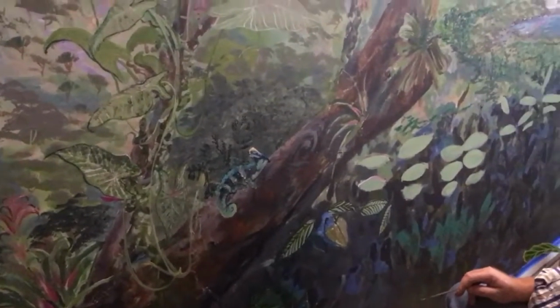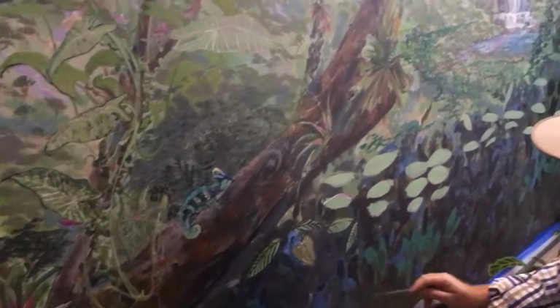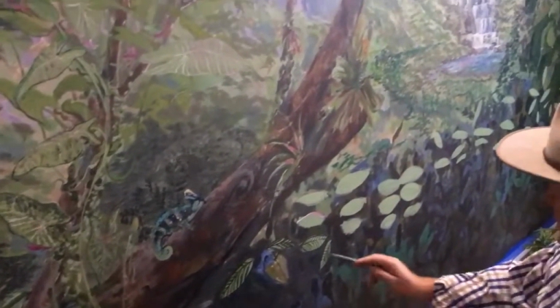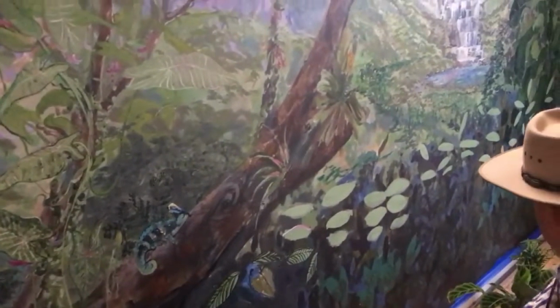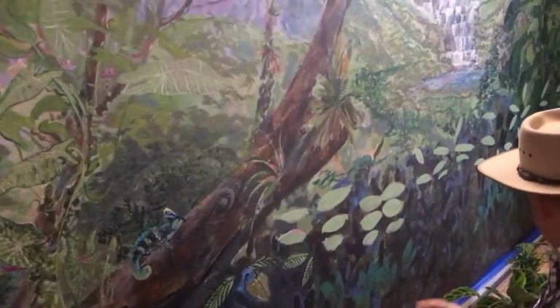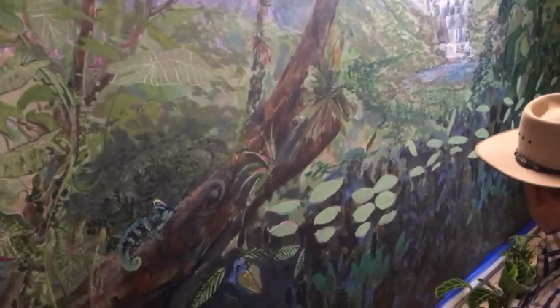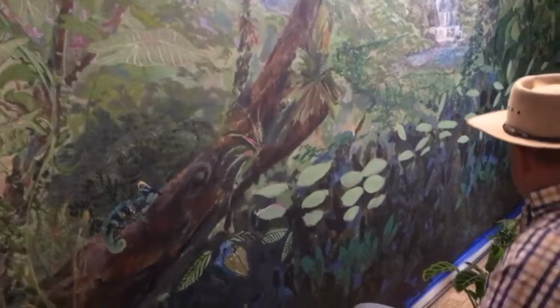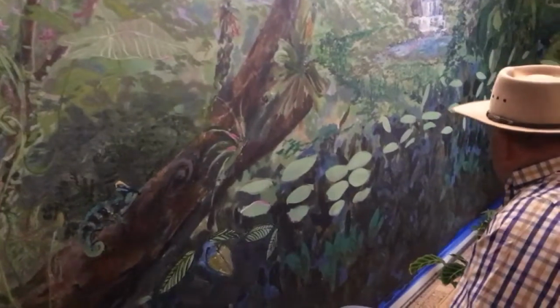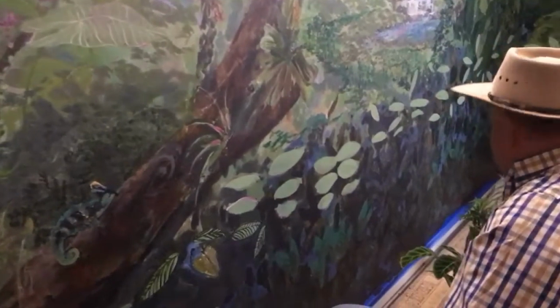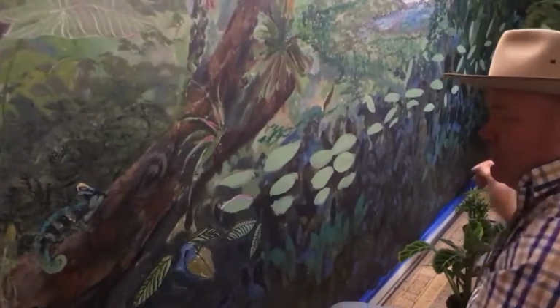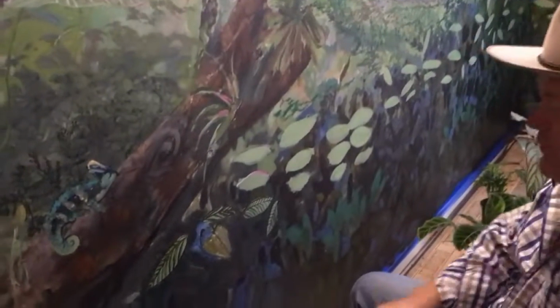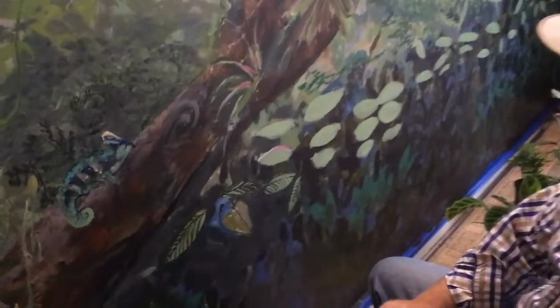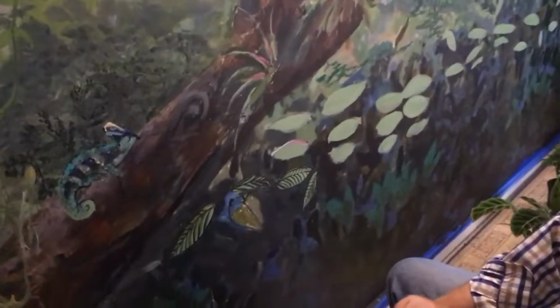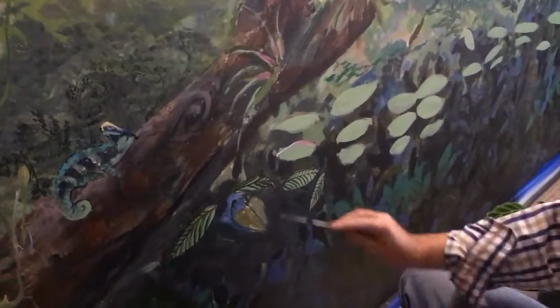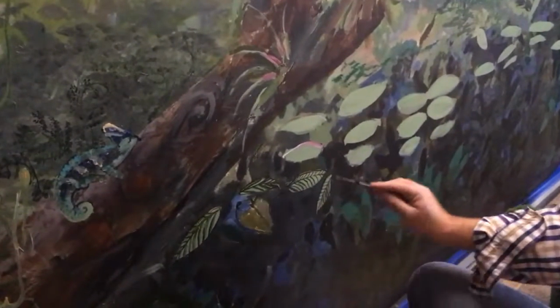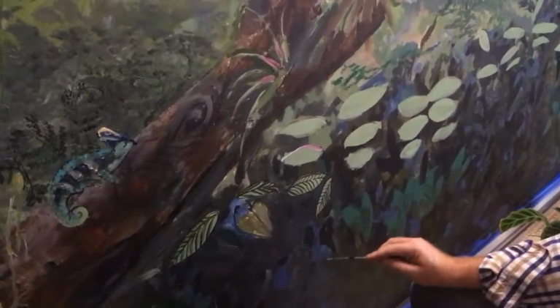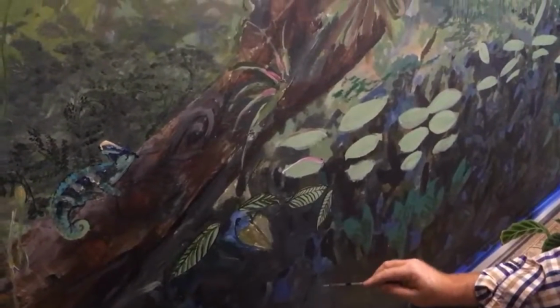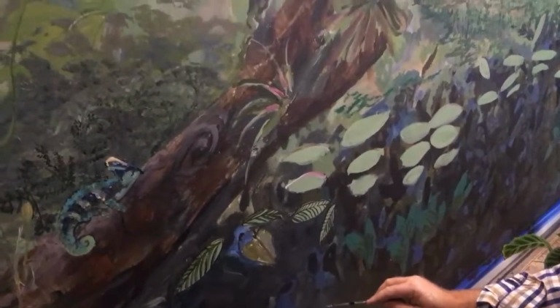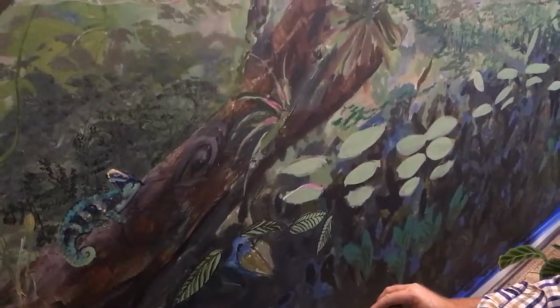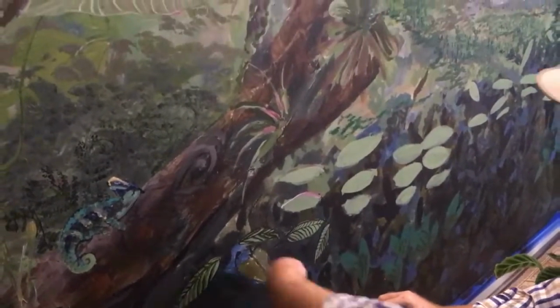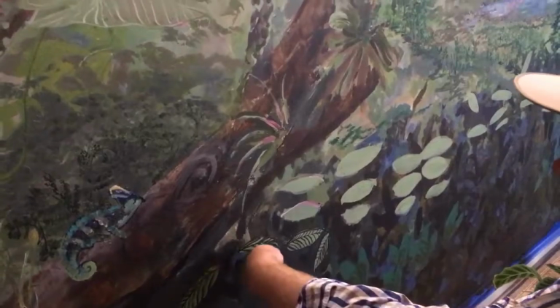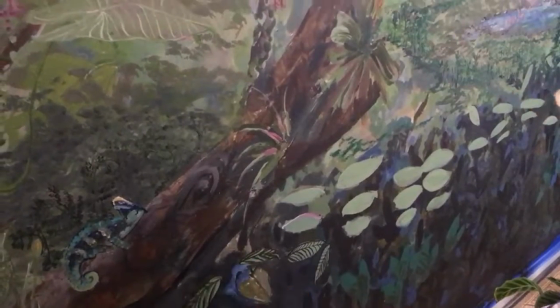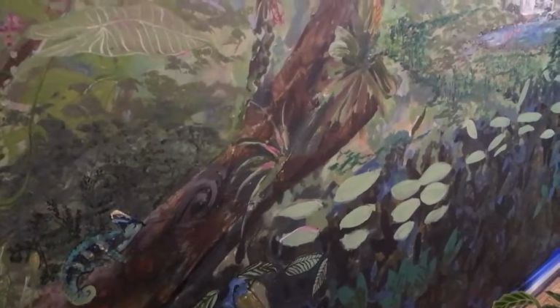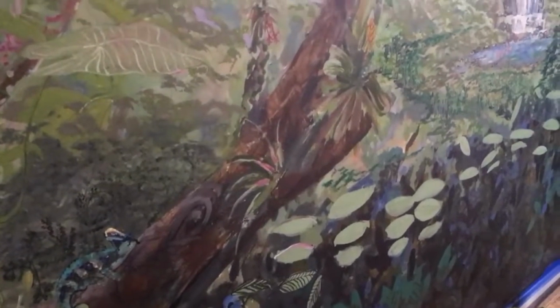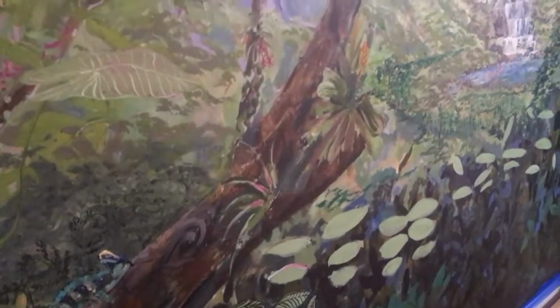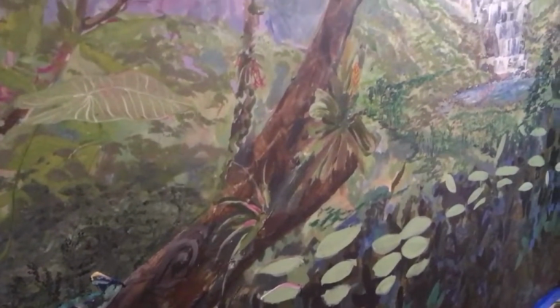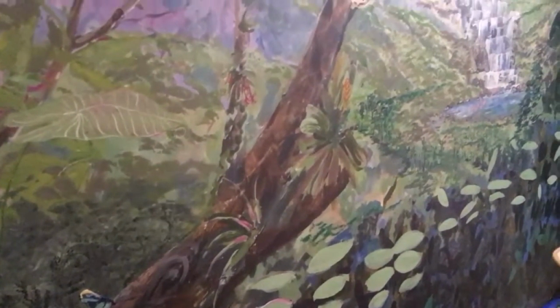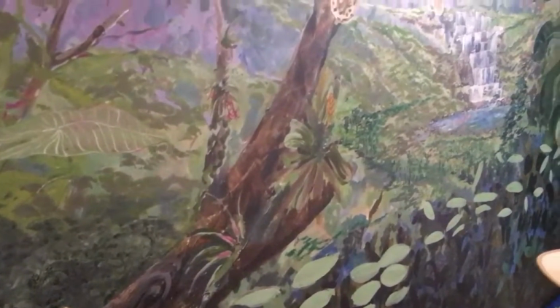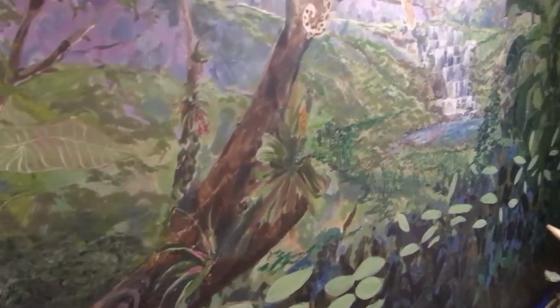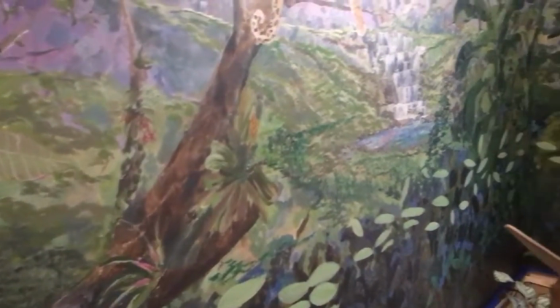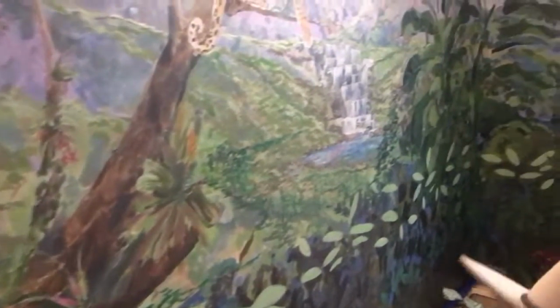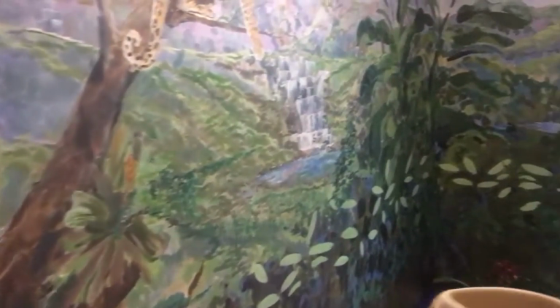They're not finished yet, but they're just sketched out. That one's really nice. Who's over in the corner?